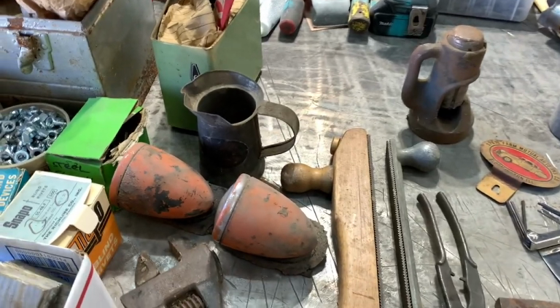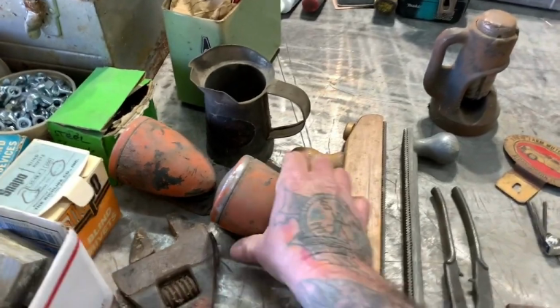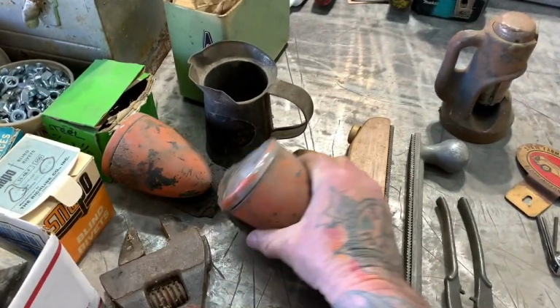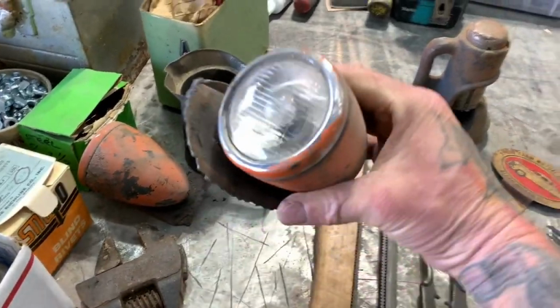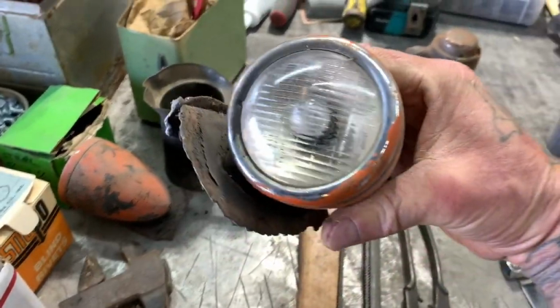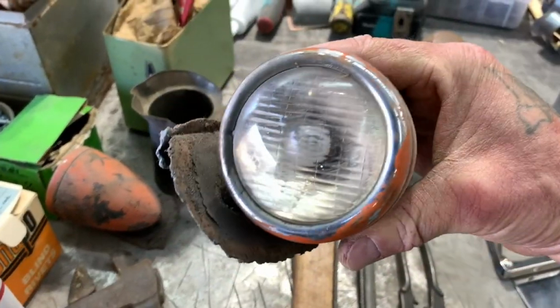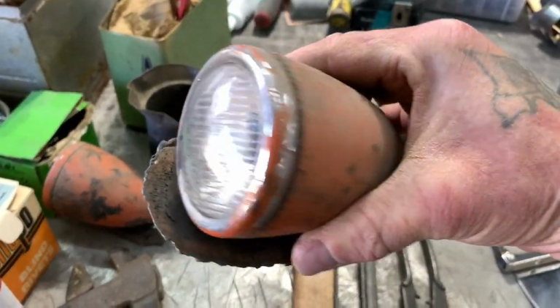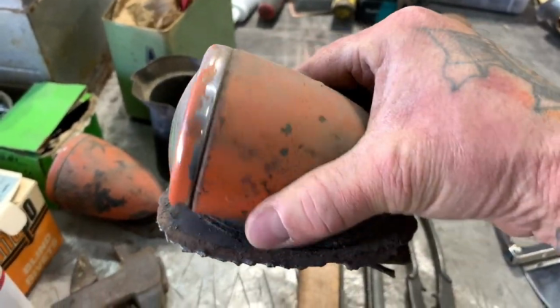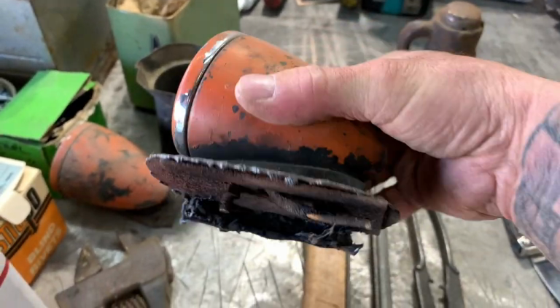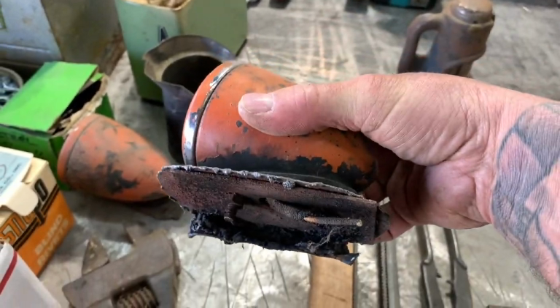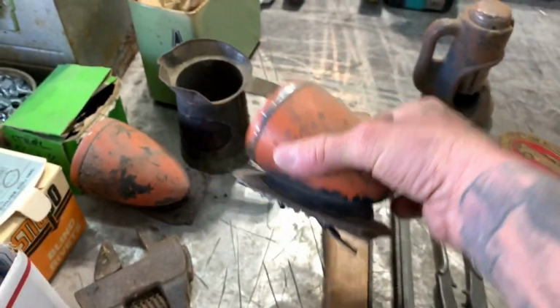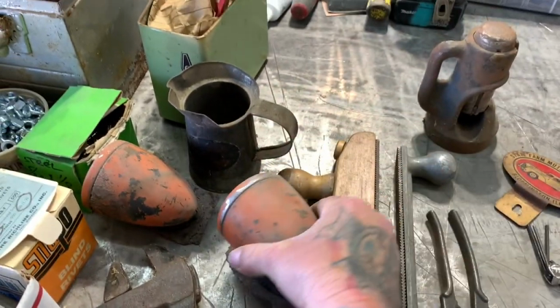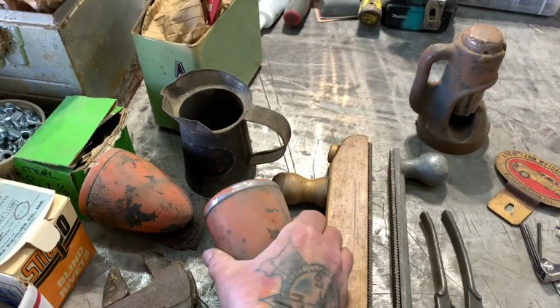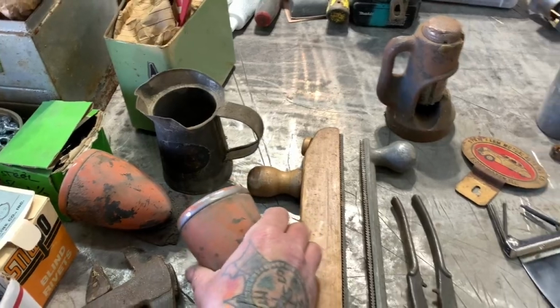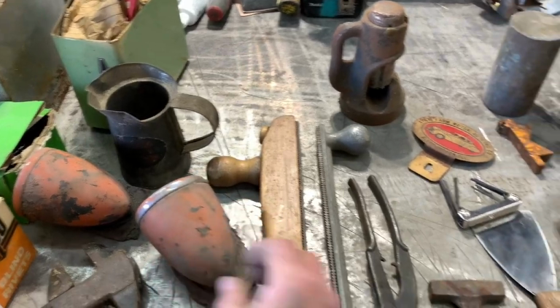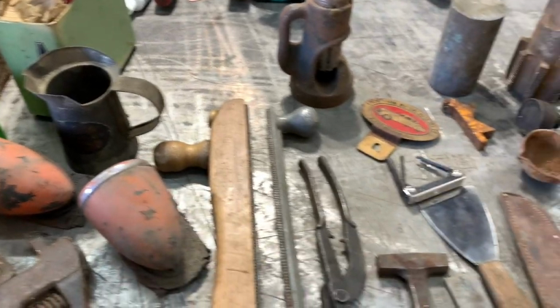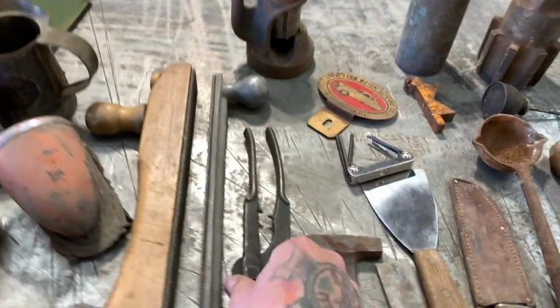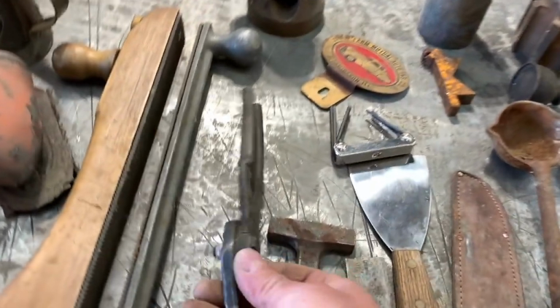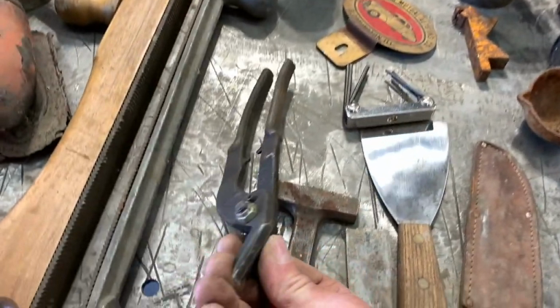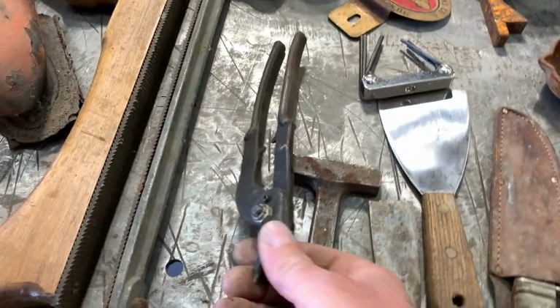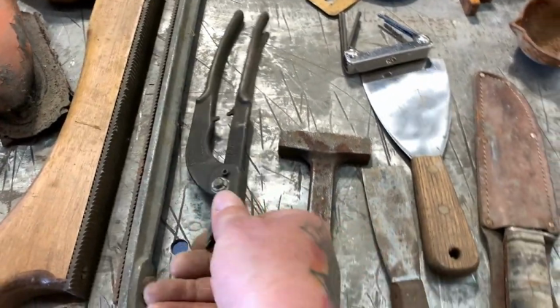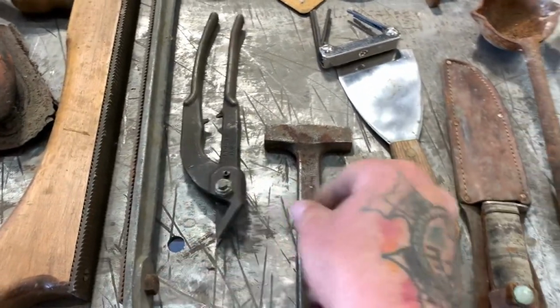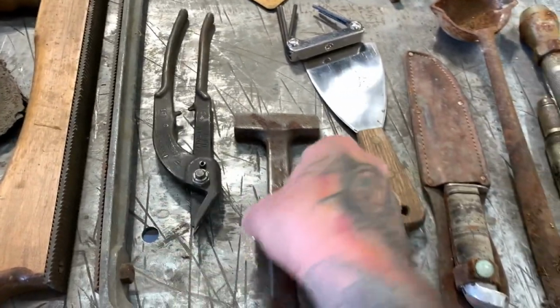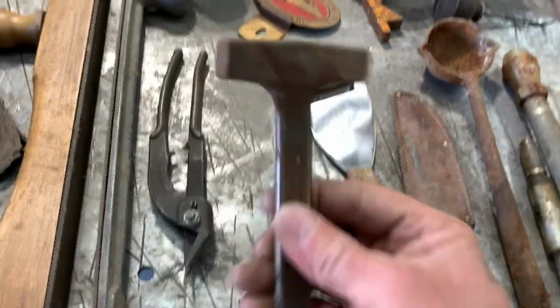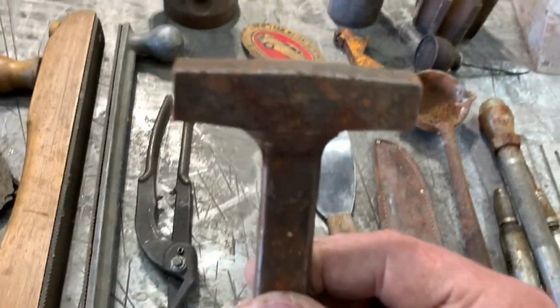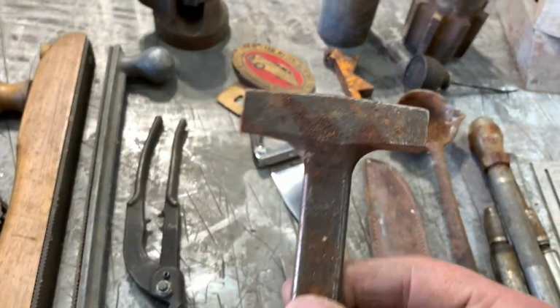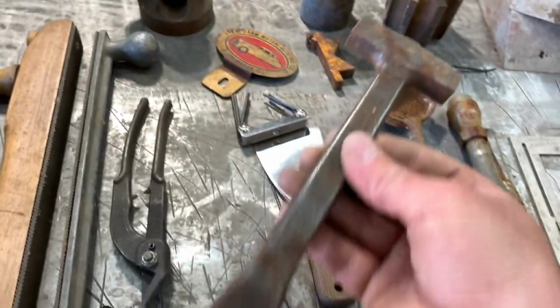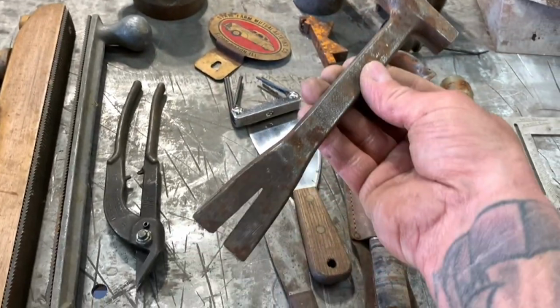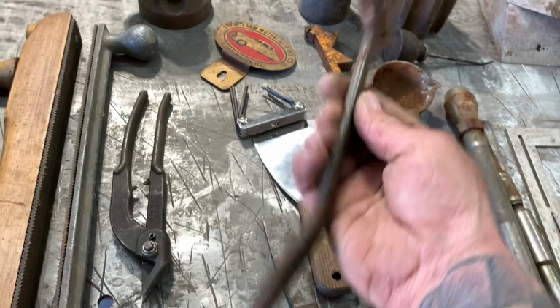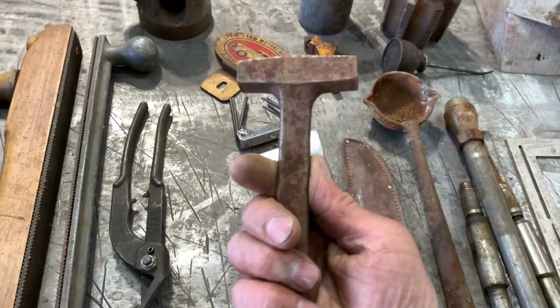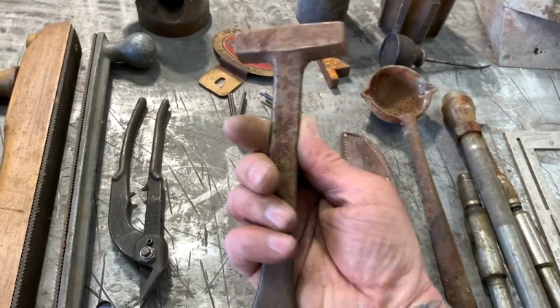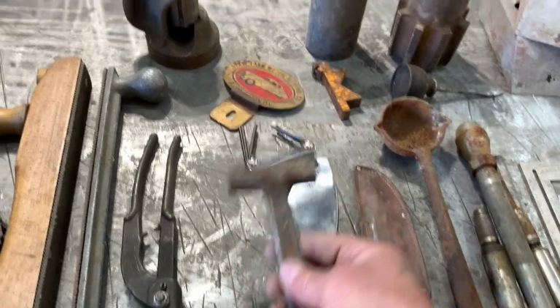Old vintage lights, tail lights, headlights. Old cutters. Pry bar hammers — and this one is going in my collection.